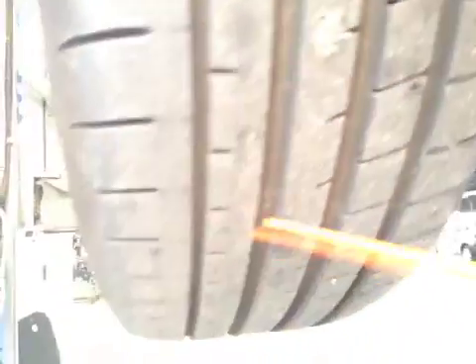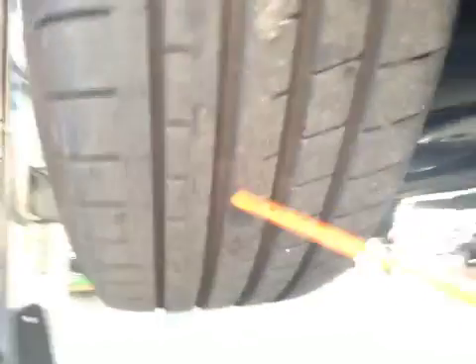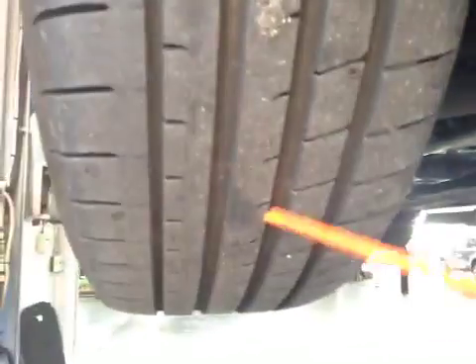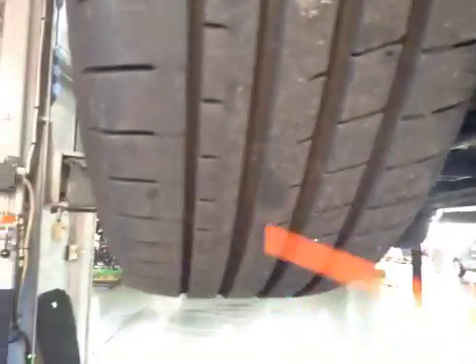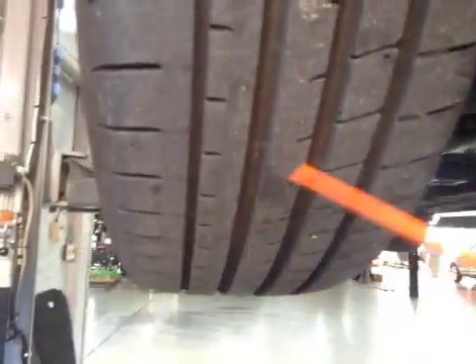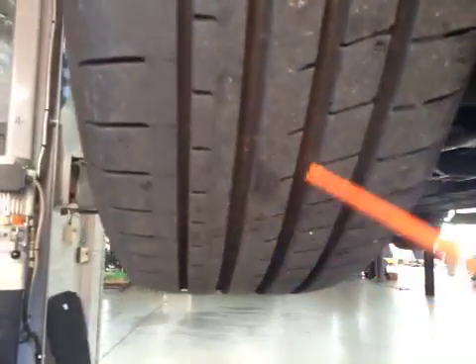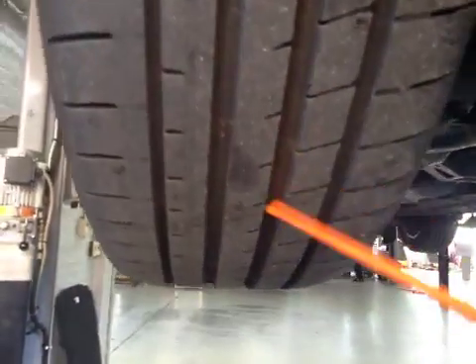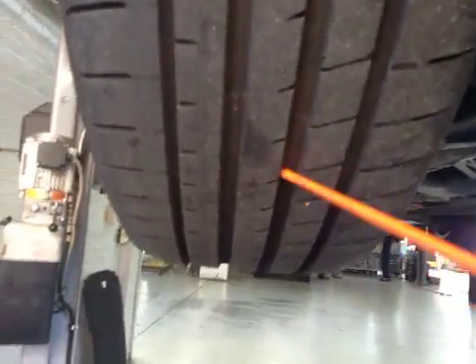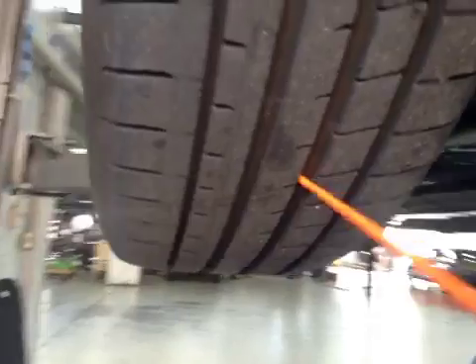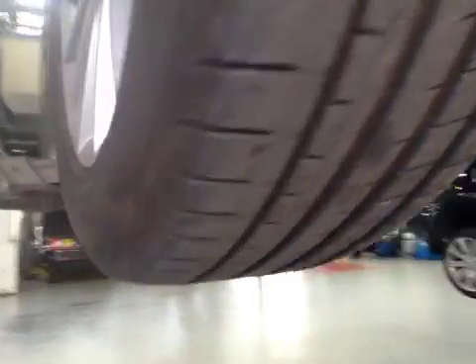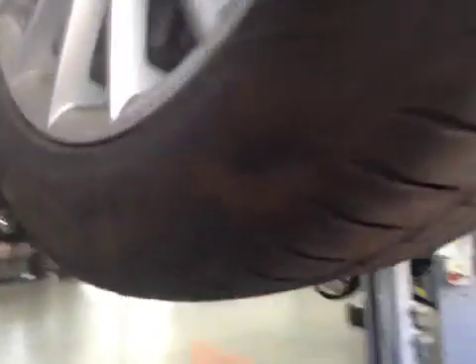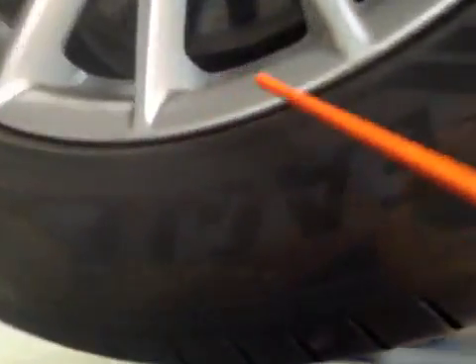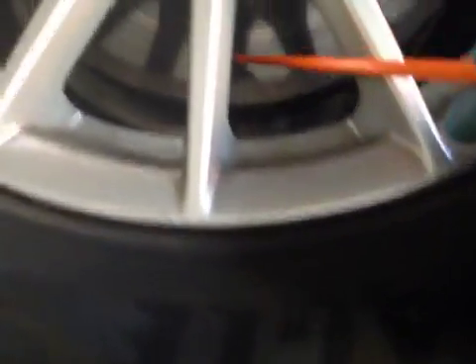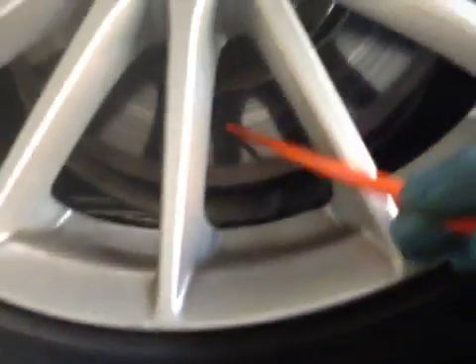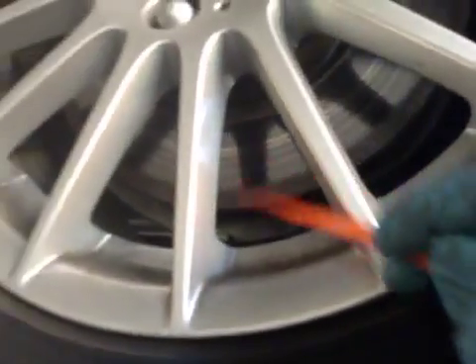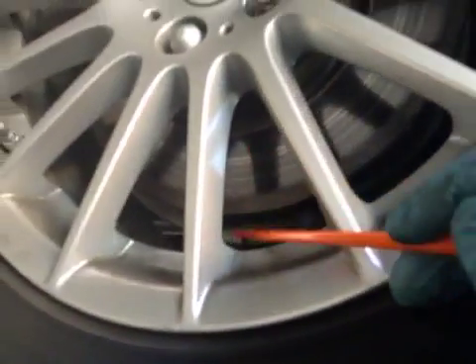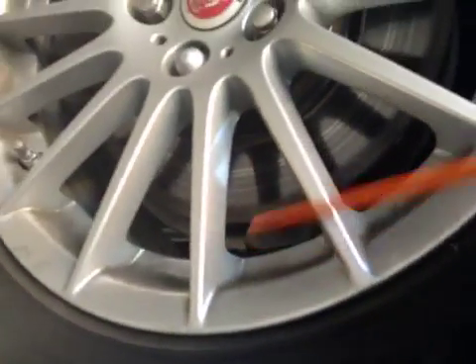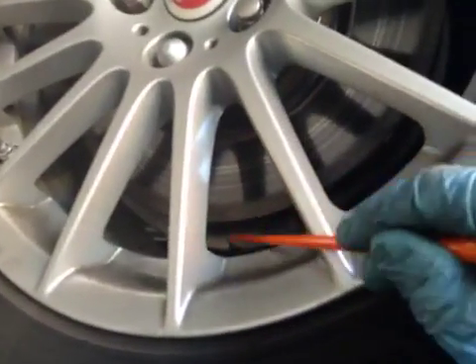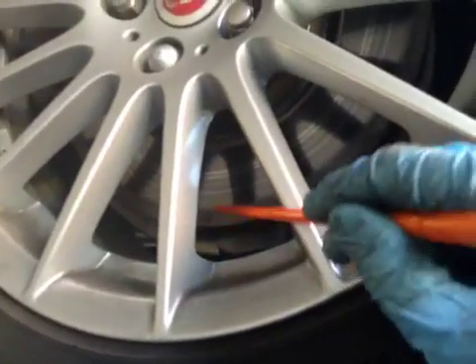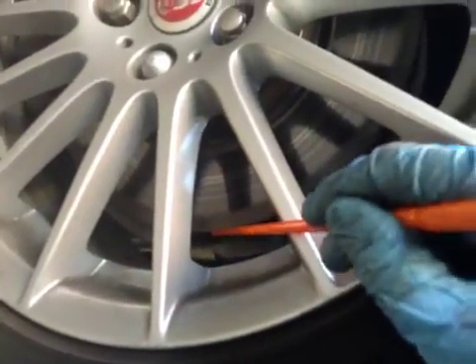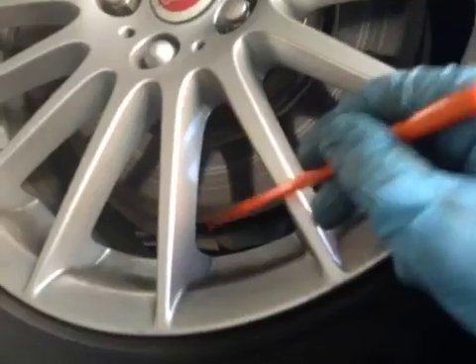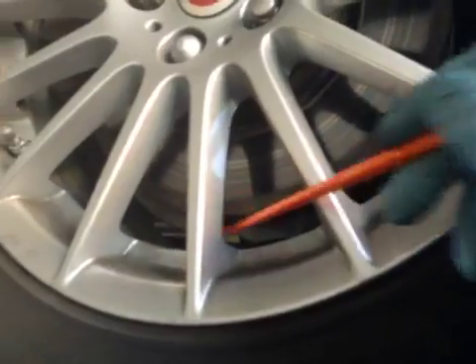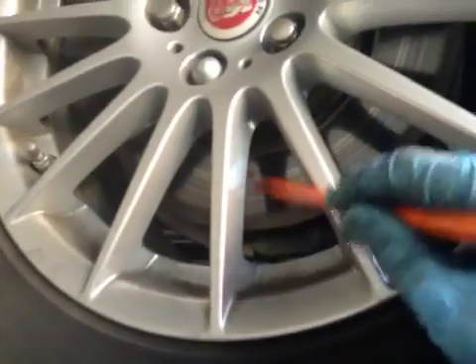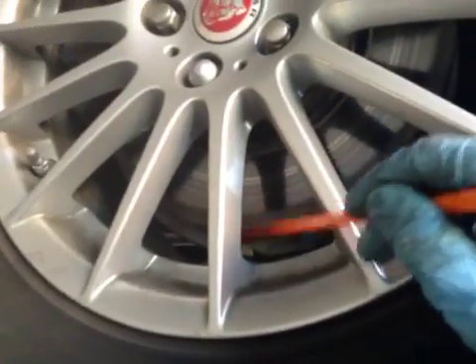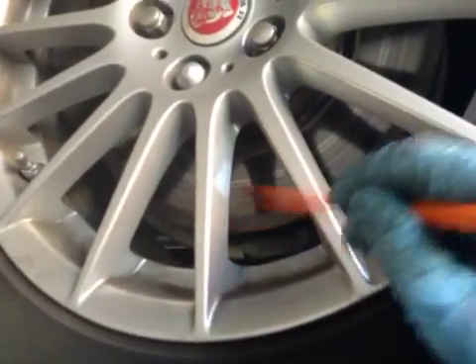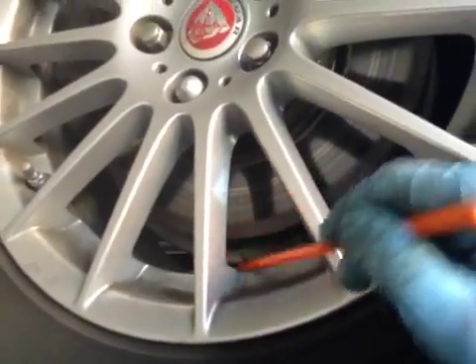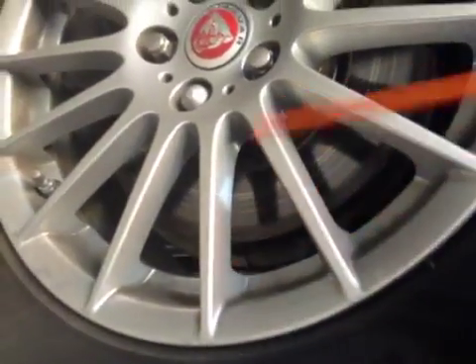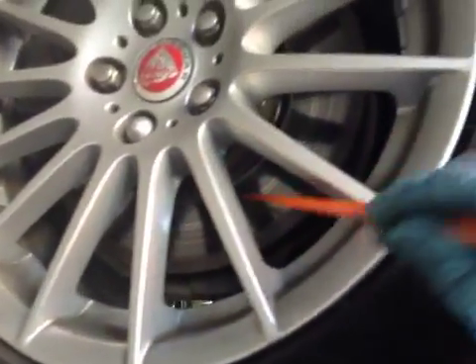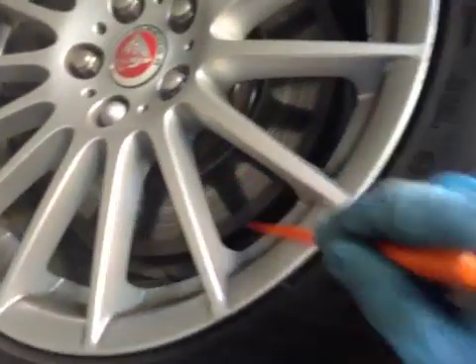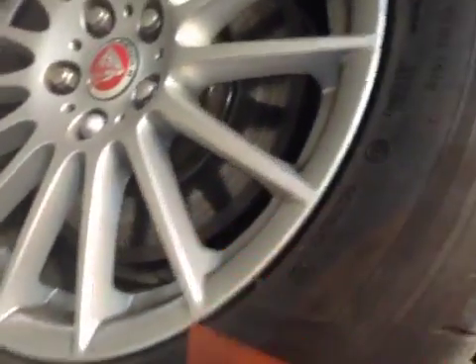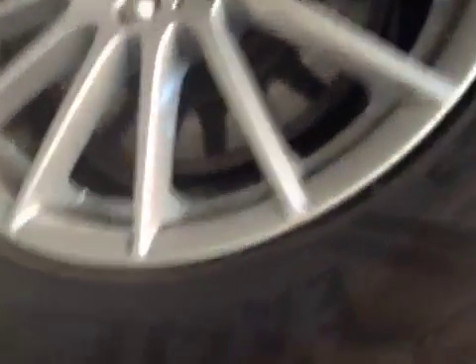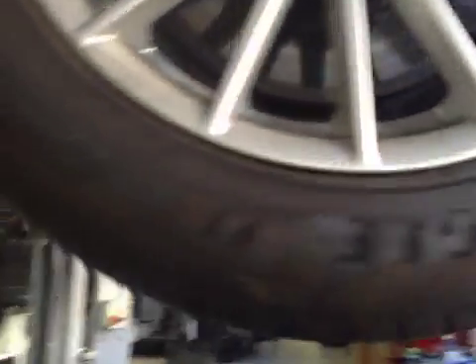The driver front tyre is in good condition again — green, no signs of foreign objects. The front disc is in okay condition again. Light braking, with a little bit of surface corrosion on the outer edge, but overall it is in okay condition.